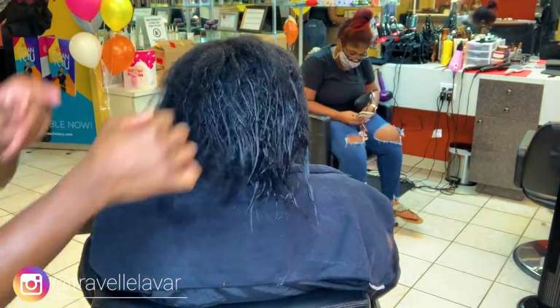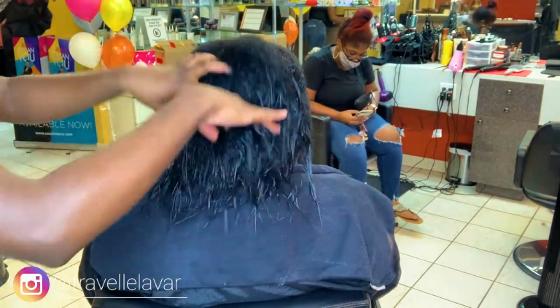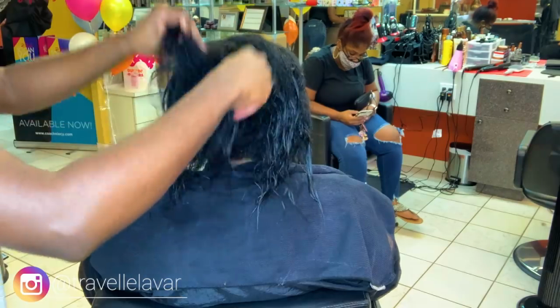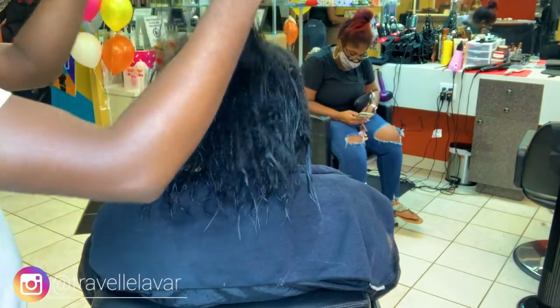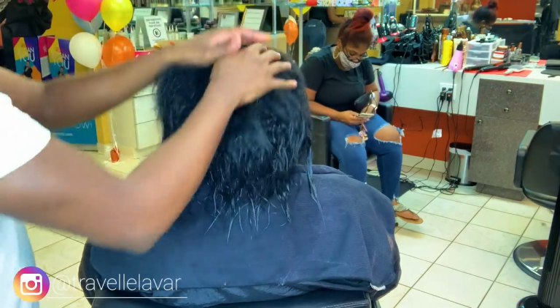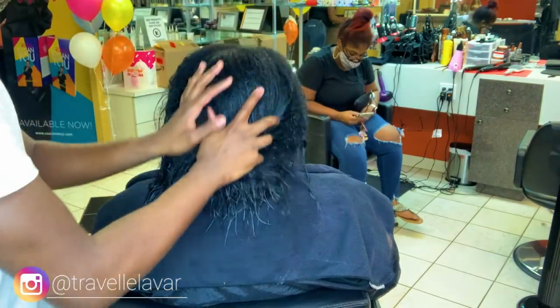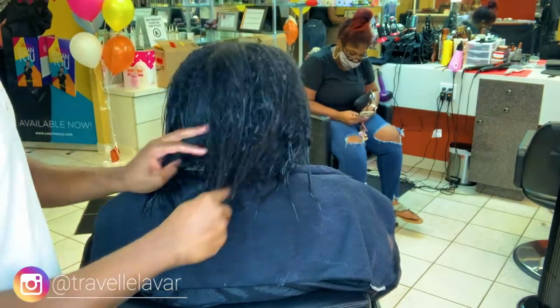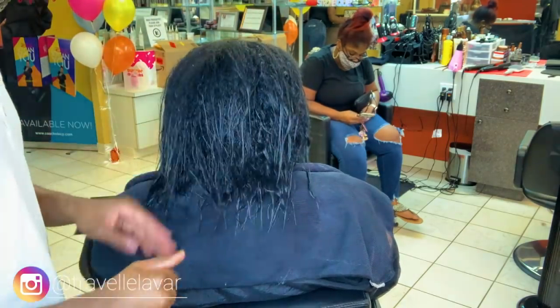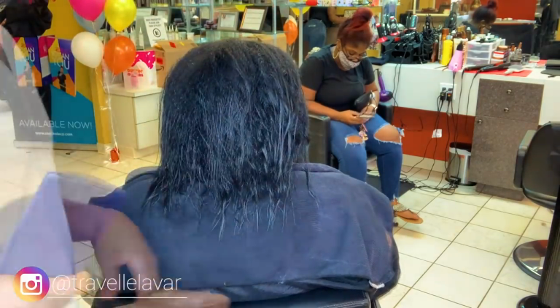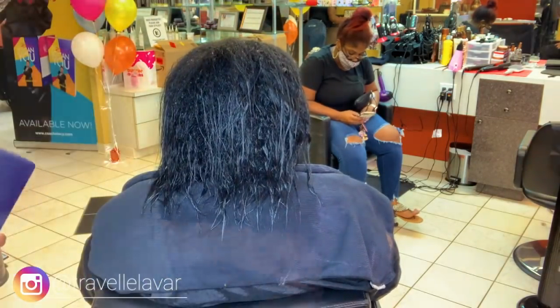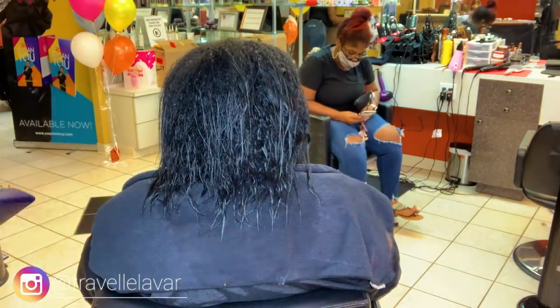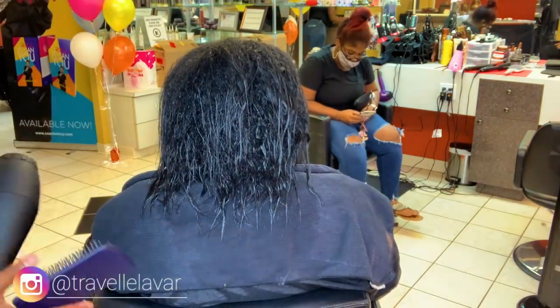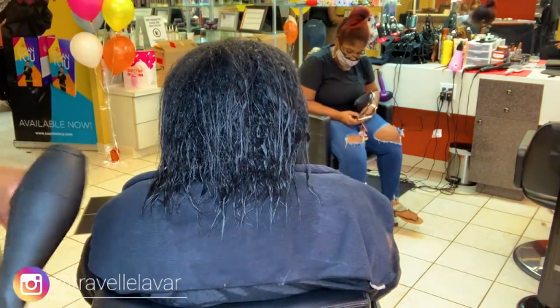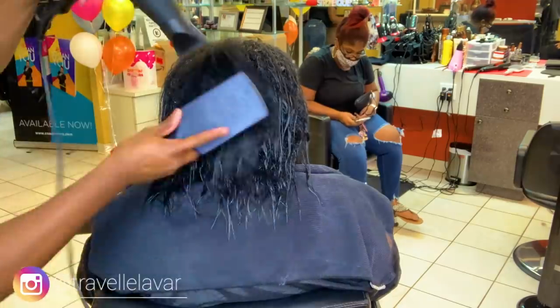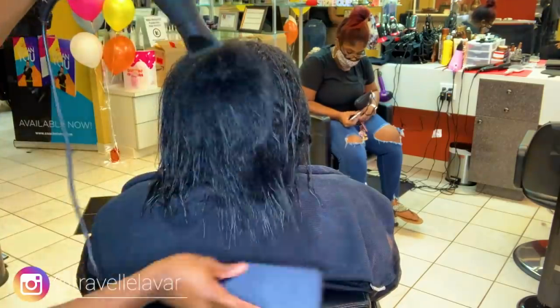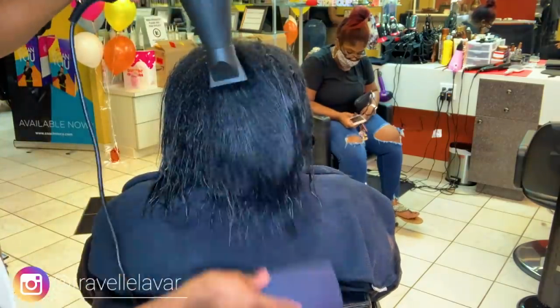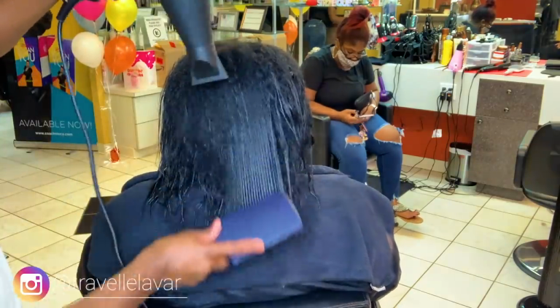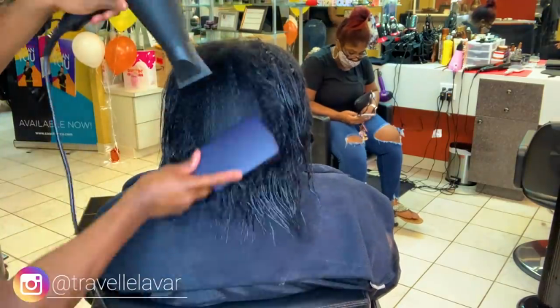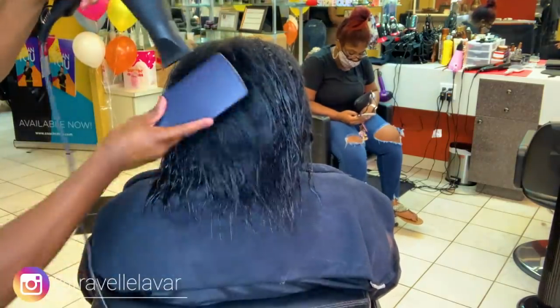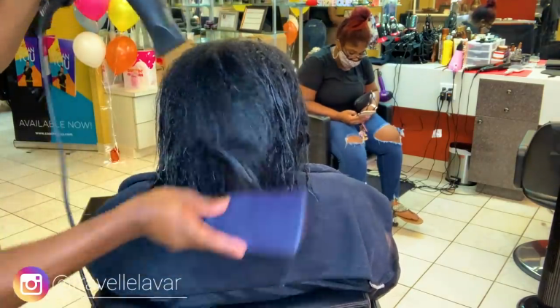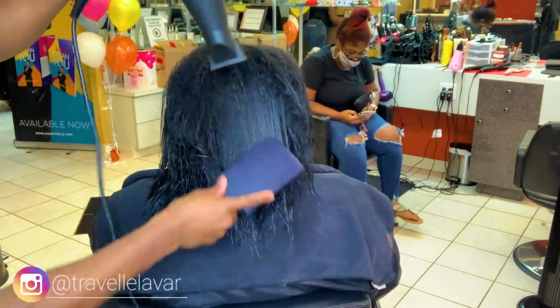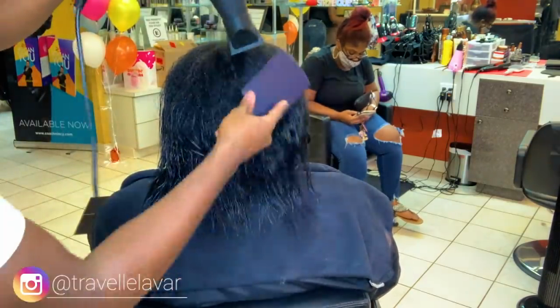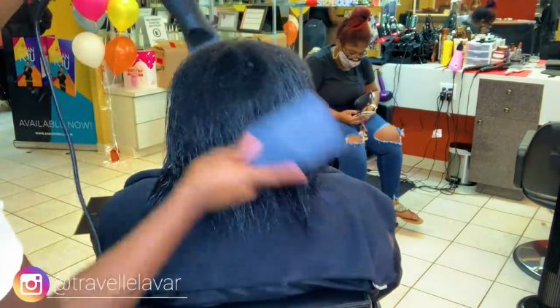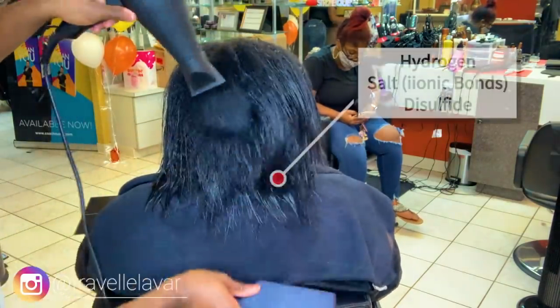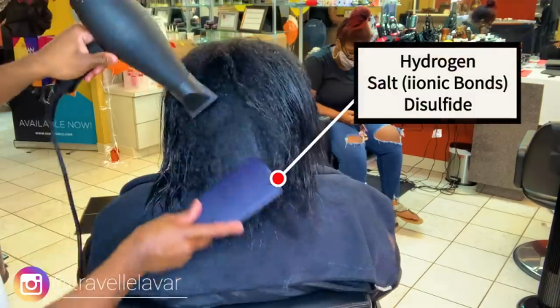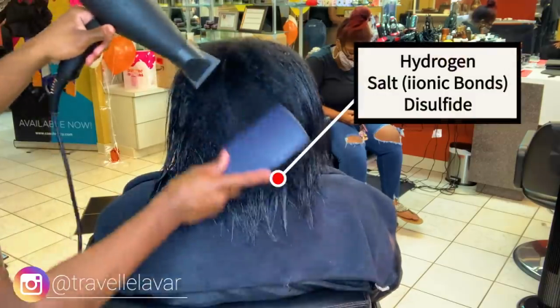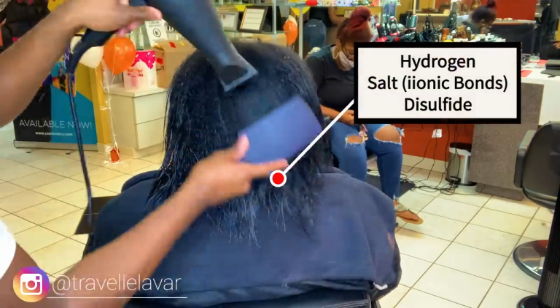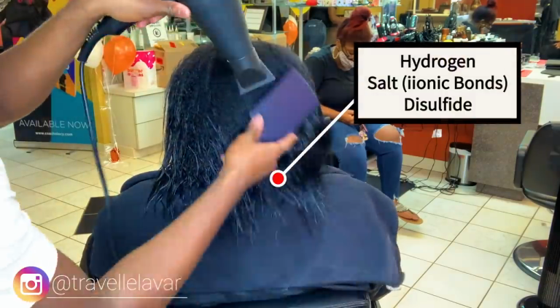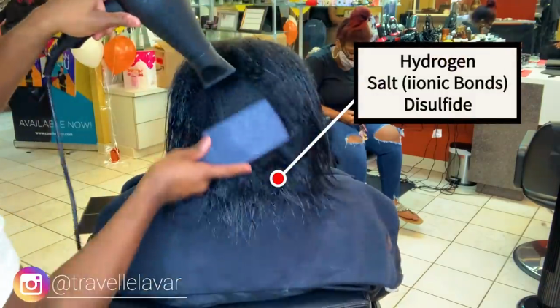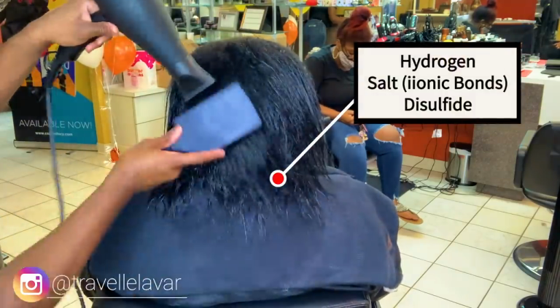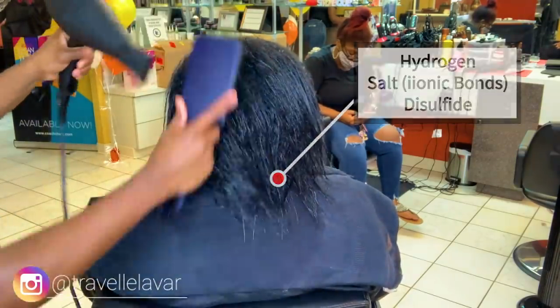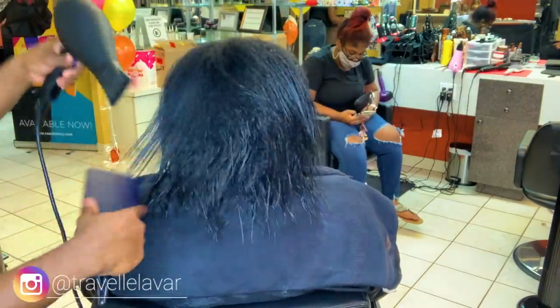So a little history about the hair — a little bit of hair doctrine, if you want to call it. Hair is made of keratin fiber. And there are three bonds that make it up: hydrogen, salt or ionic bonds, and disulfide bonds.